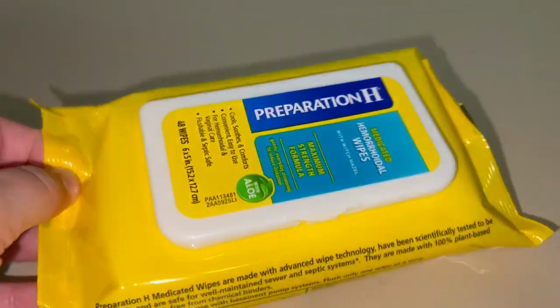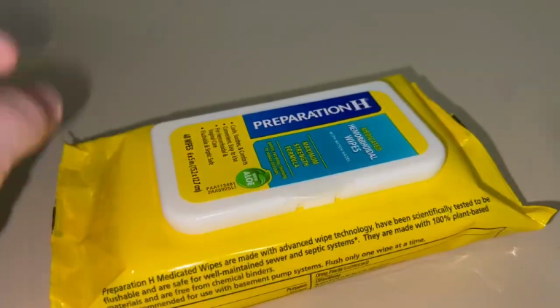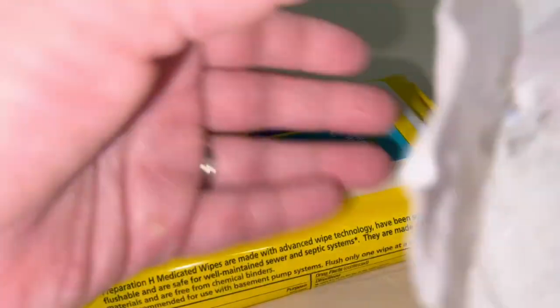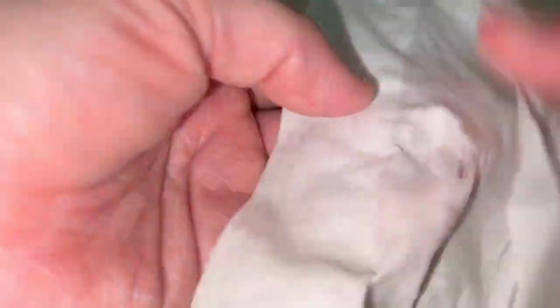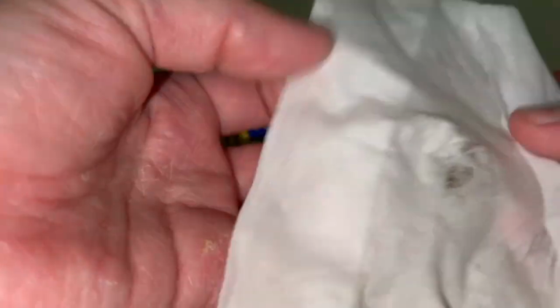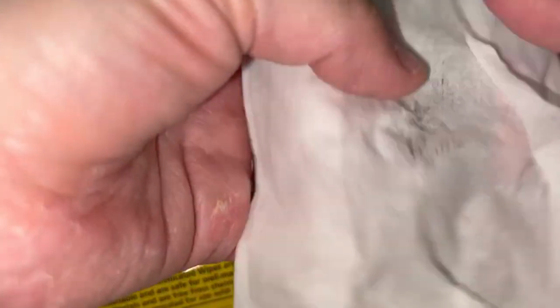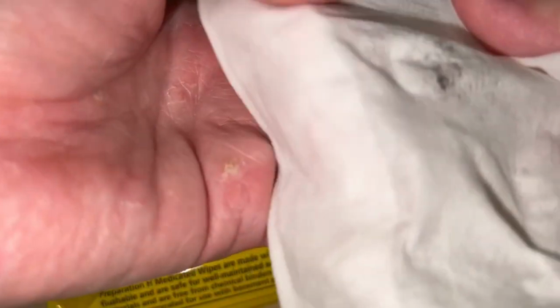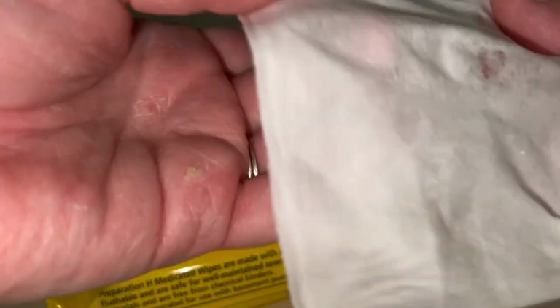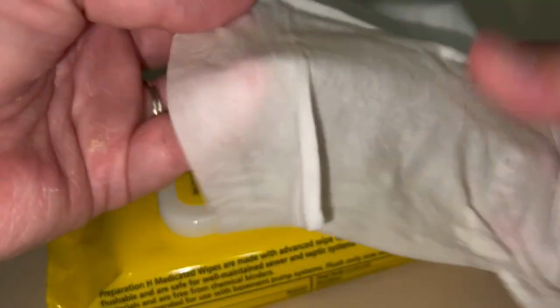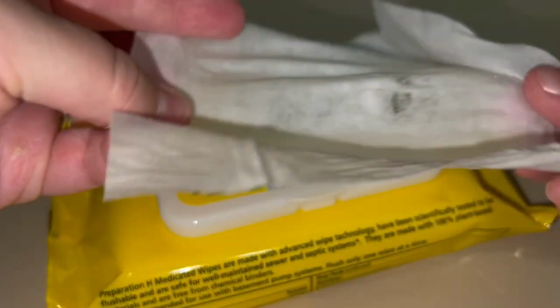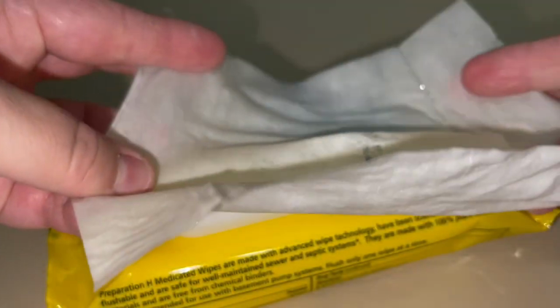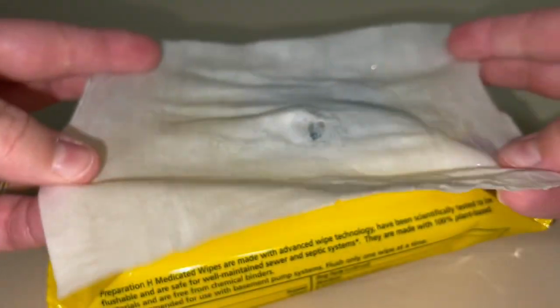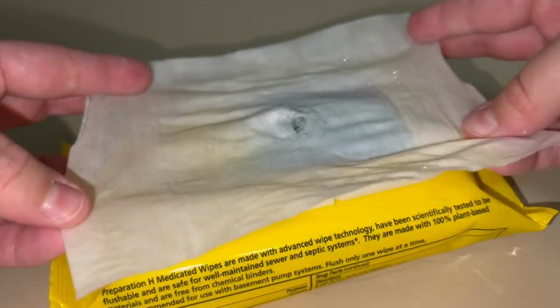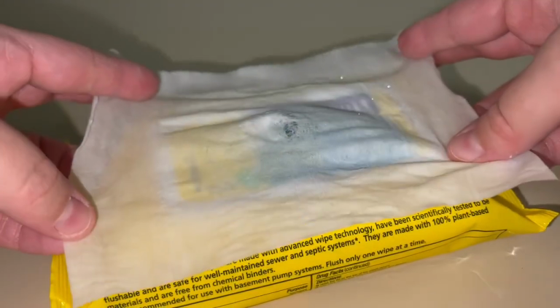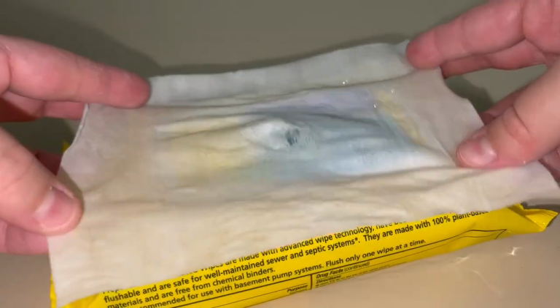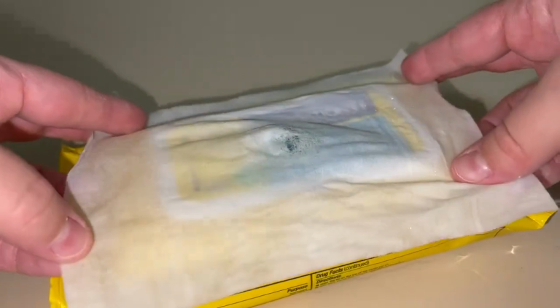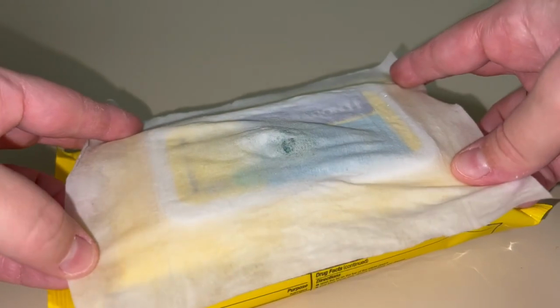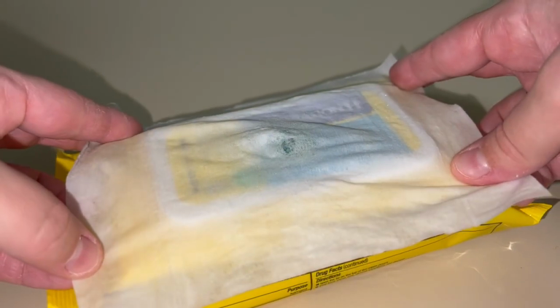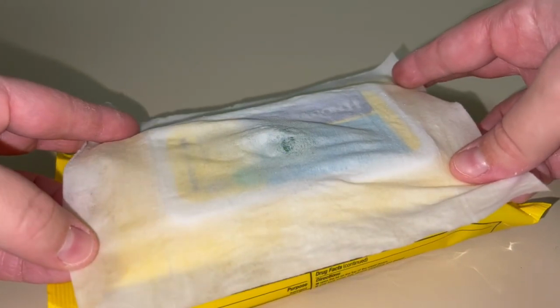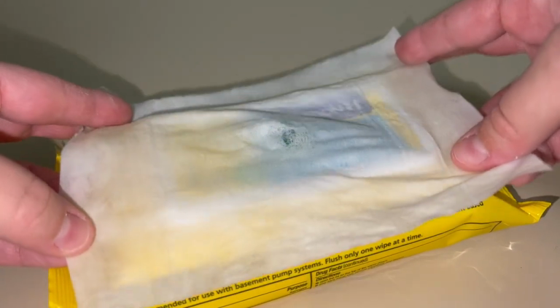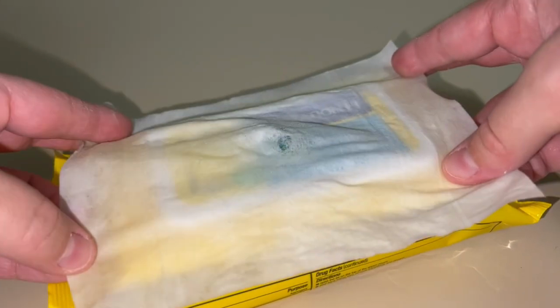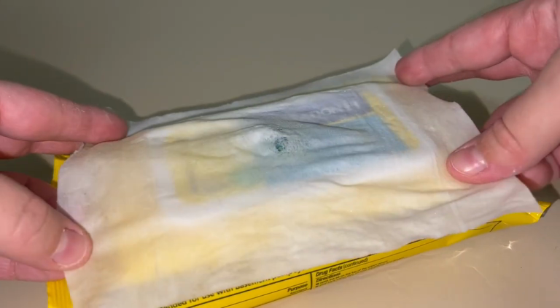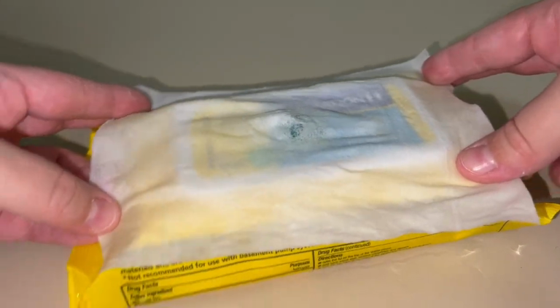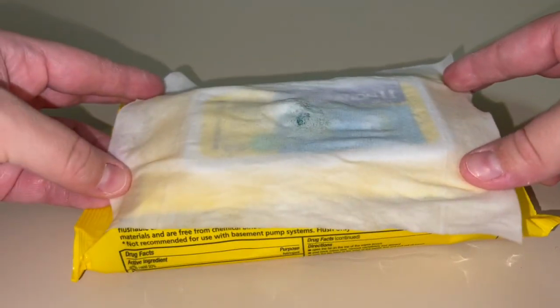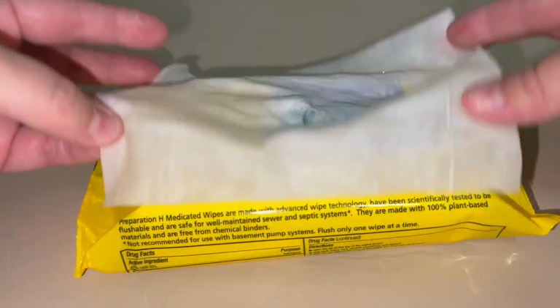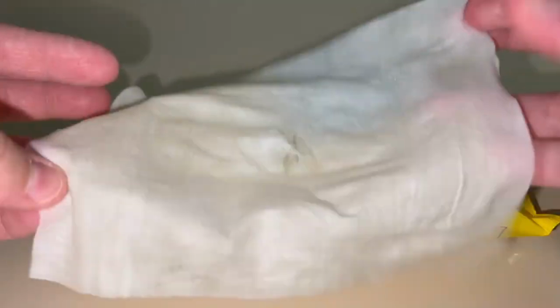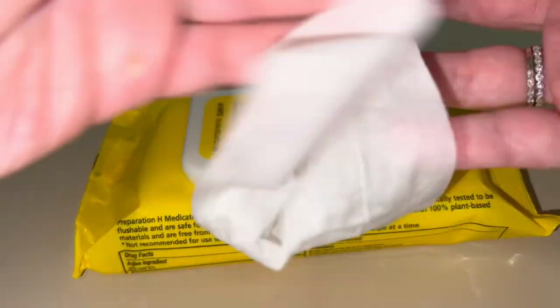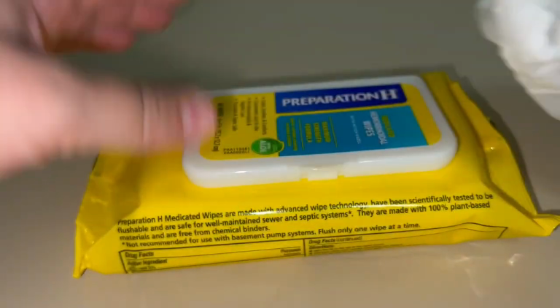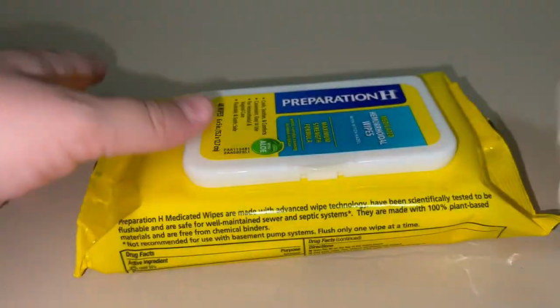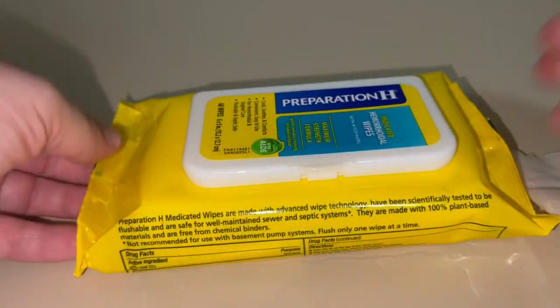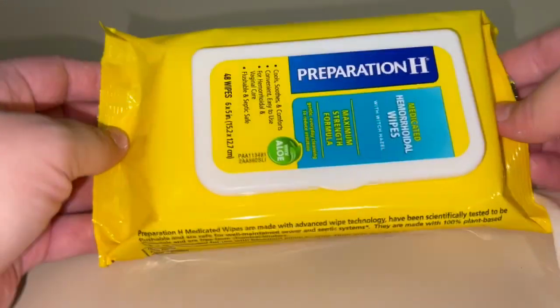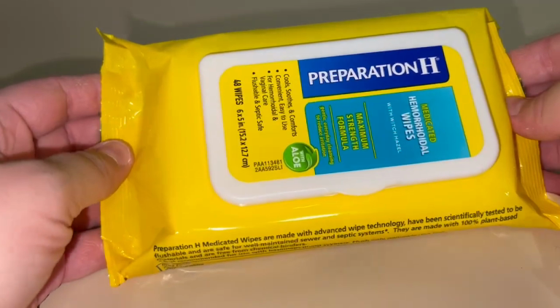This is kind of an idea of the size of the cream — it's about the size of the package in width, maybe not necessarily in length, but just to give you an idea of what that looks like.